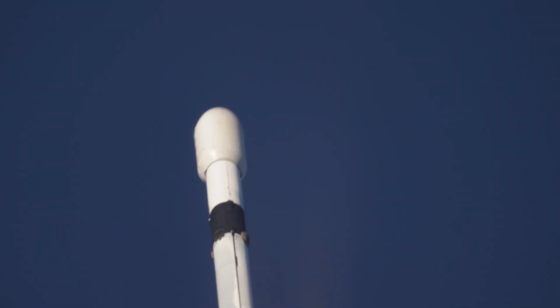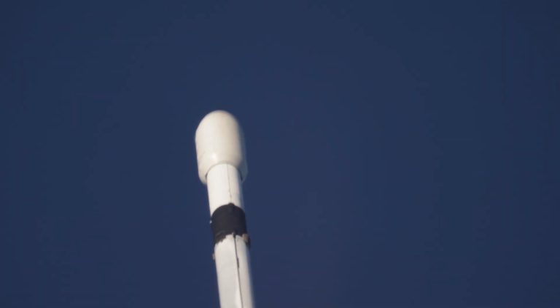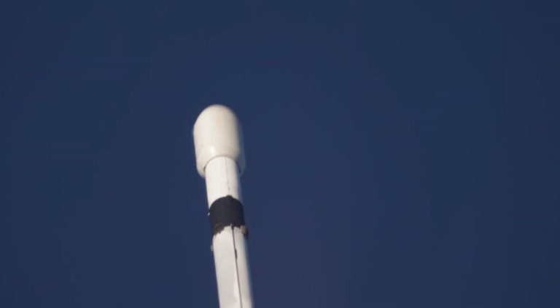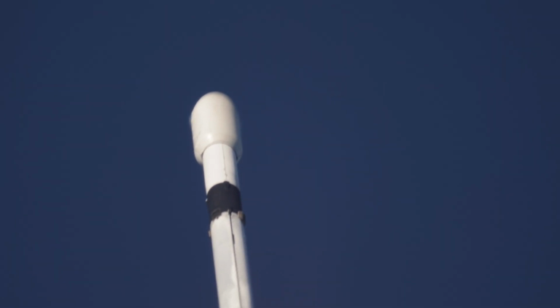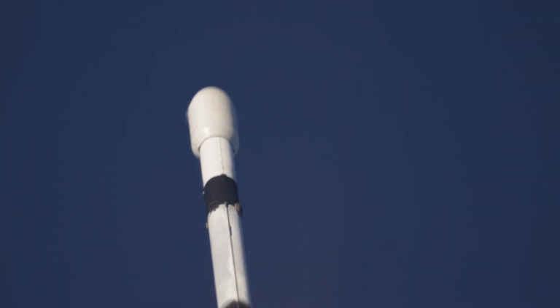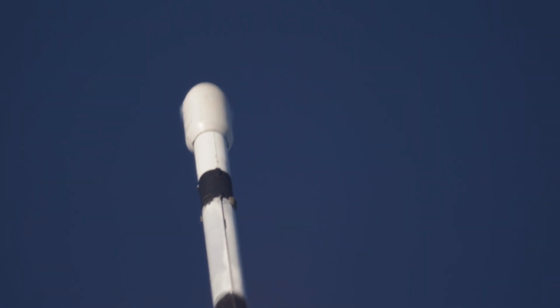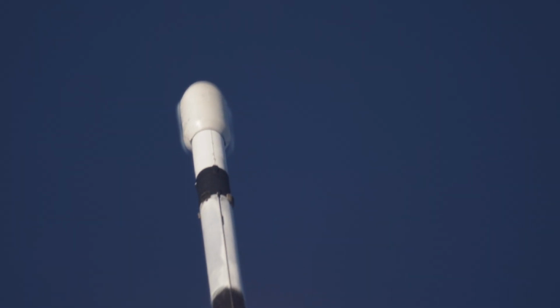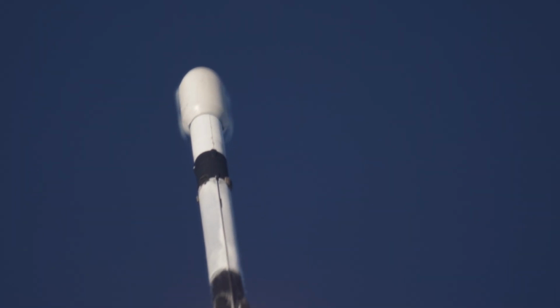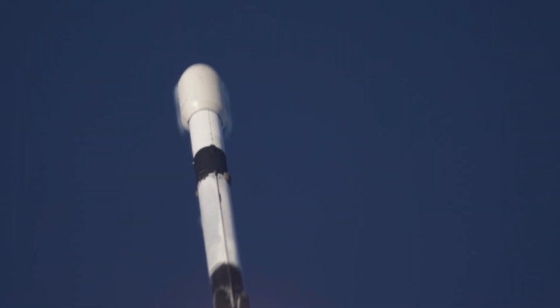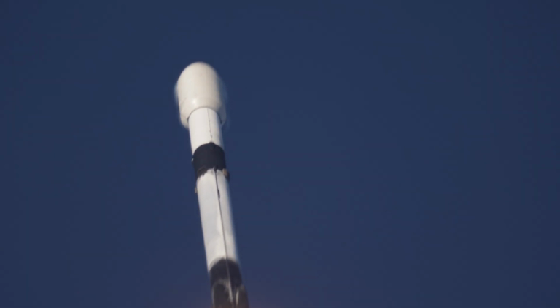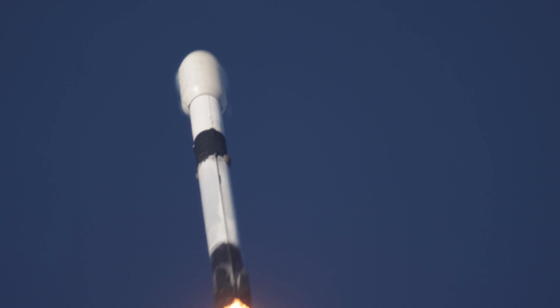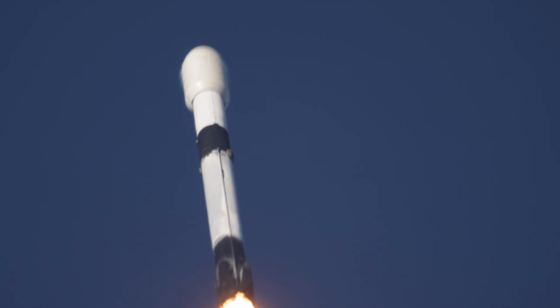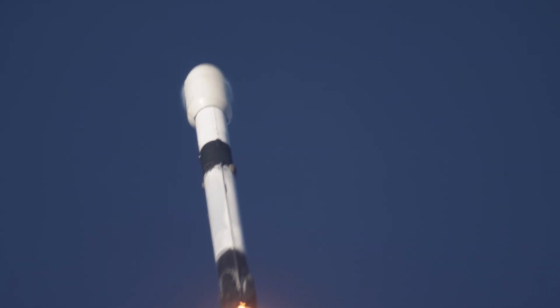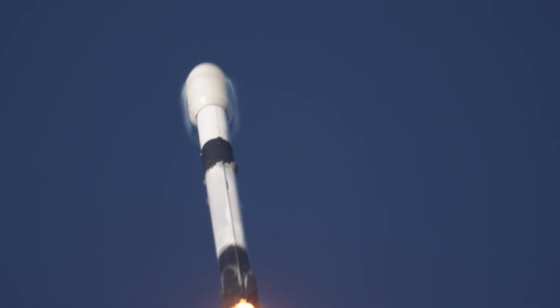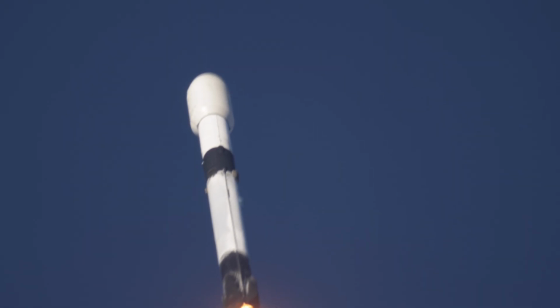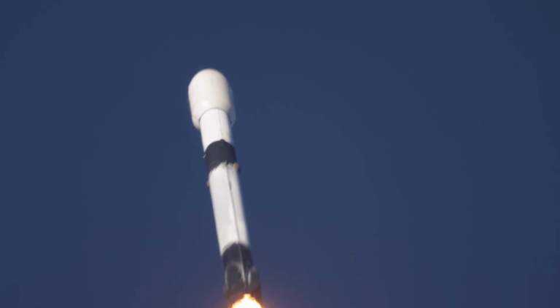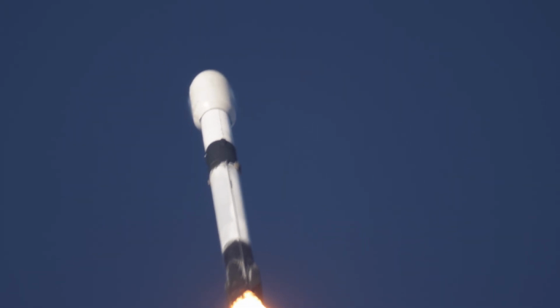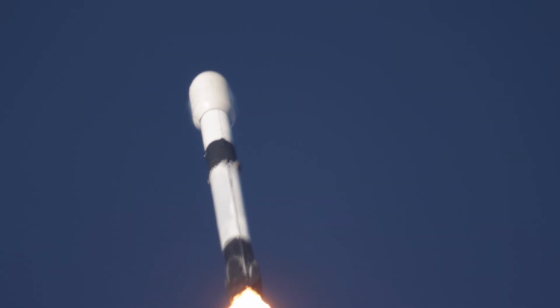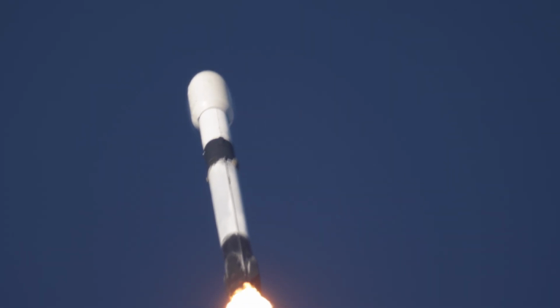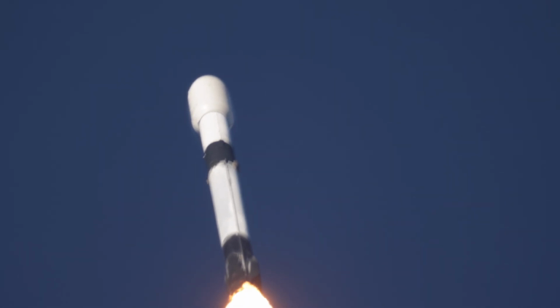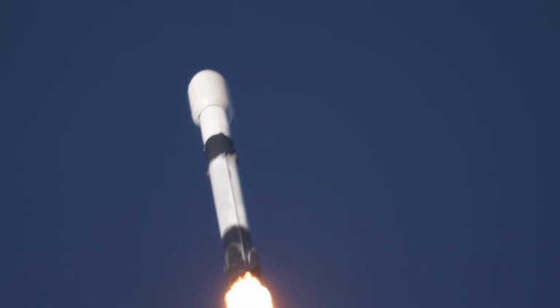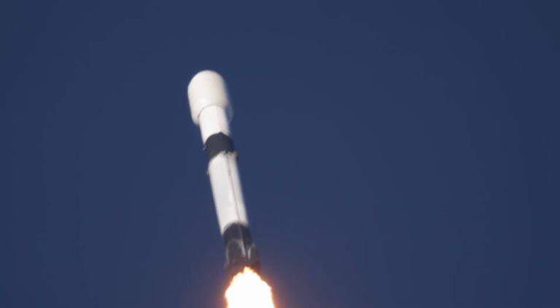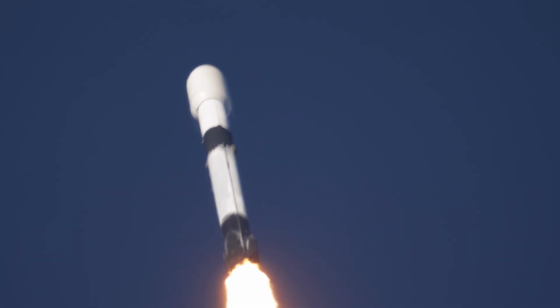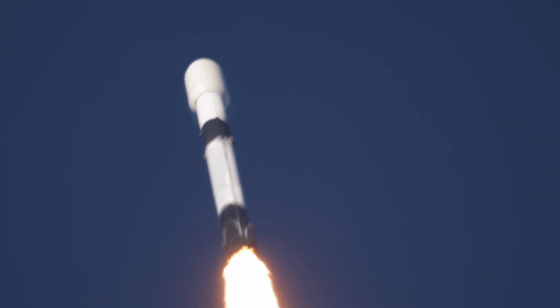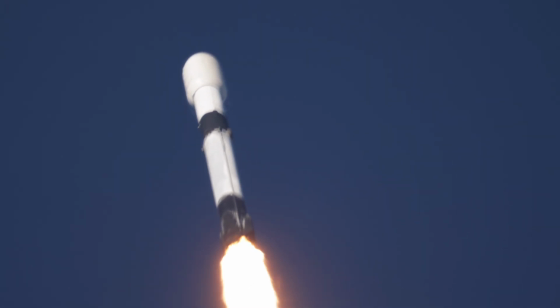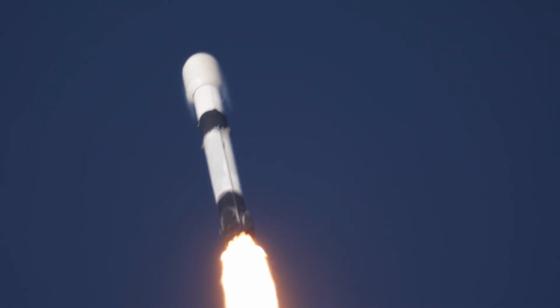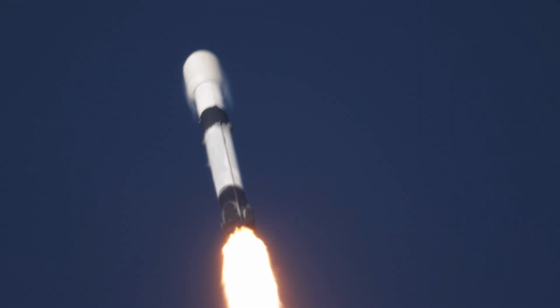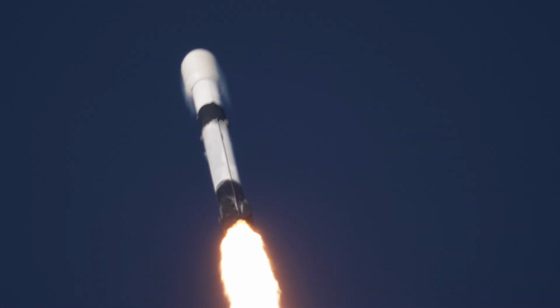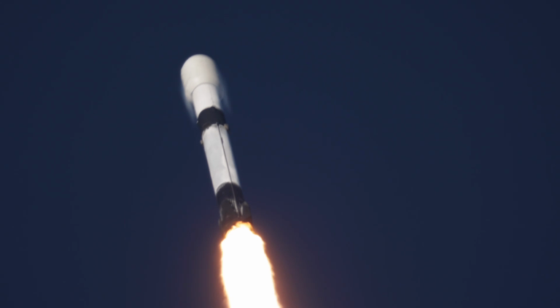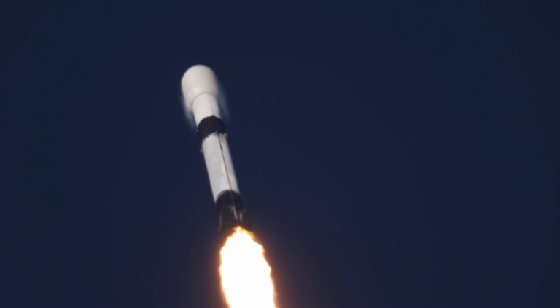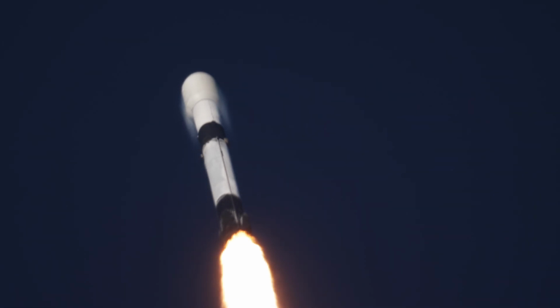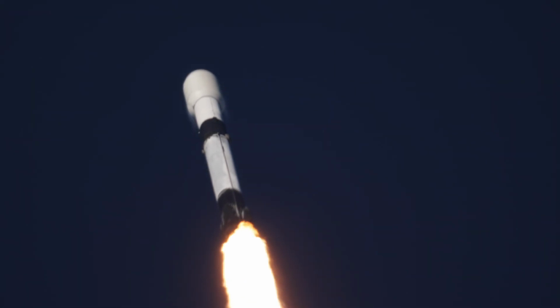A little over a minute into flight. We're hearing nominal power and telemetry. So far a good flight of the Falcon 9 rocket.